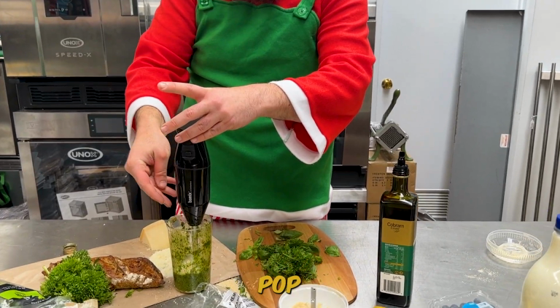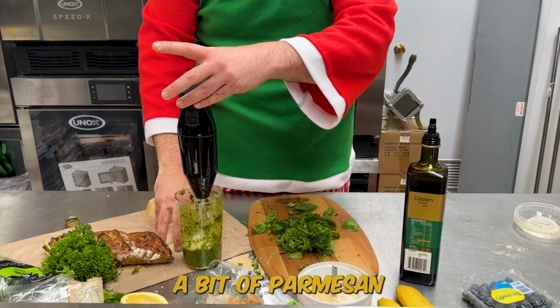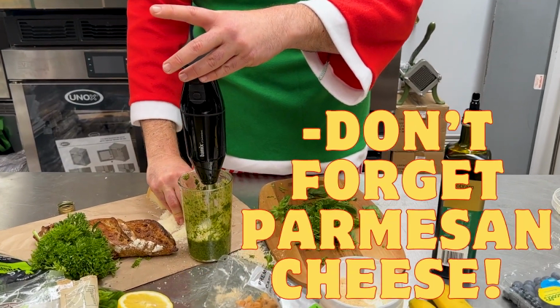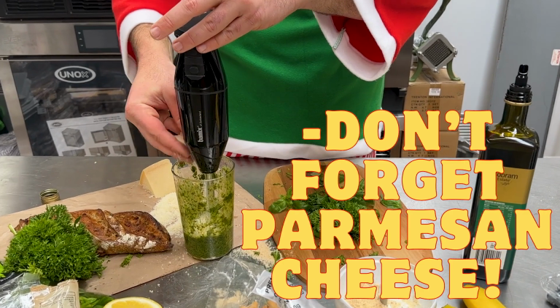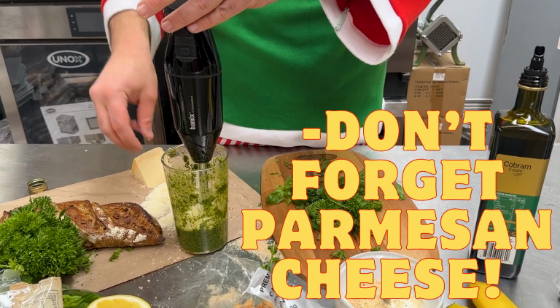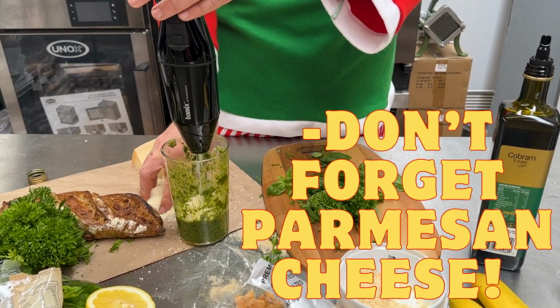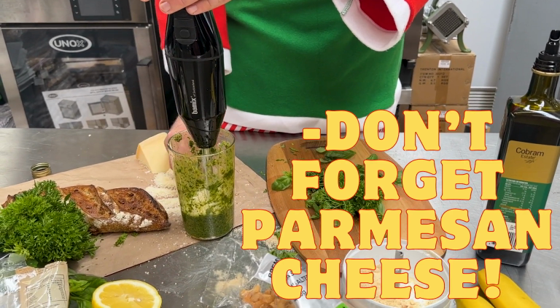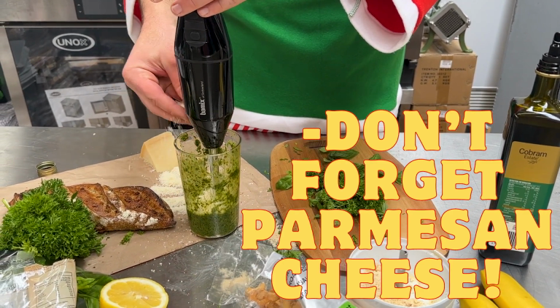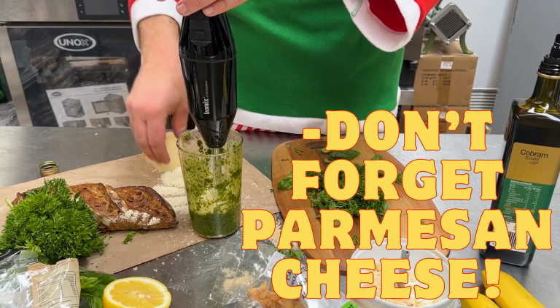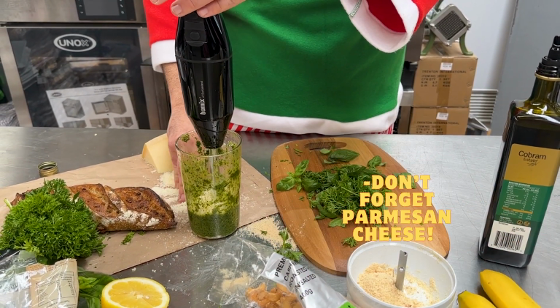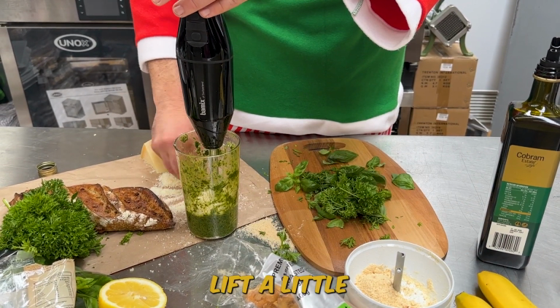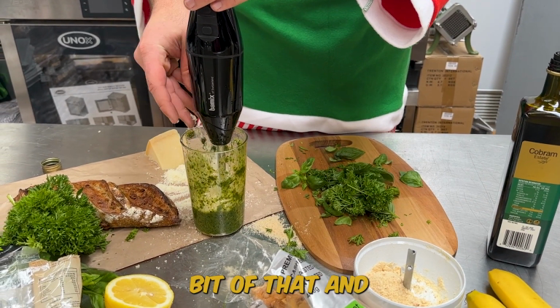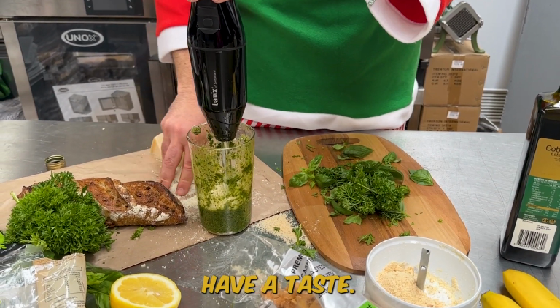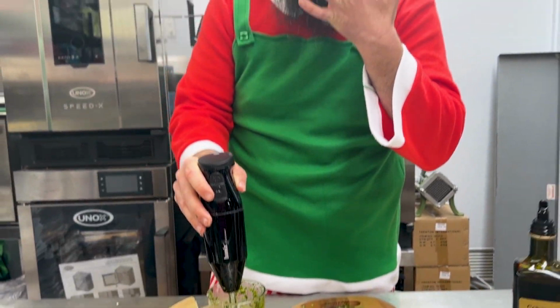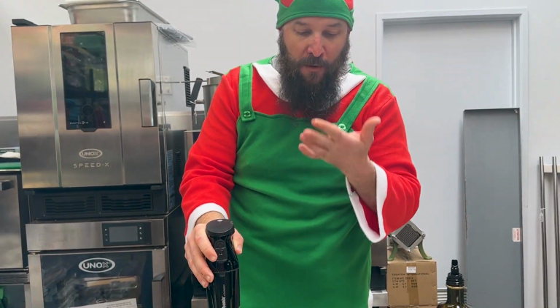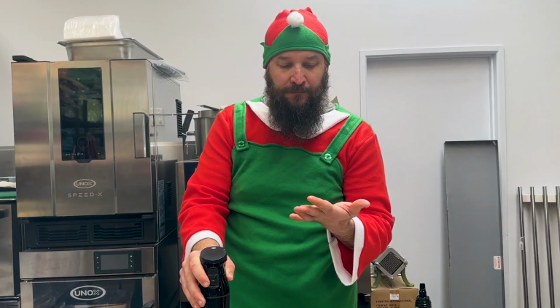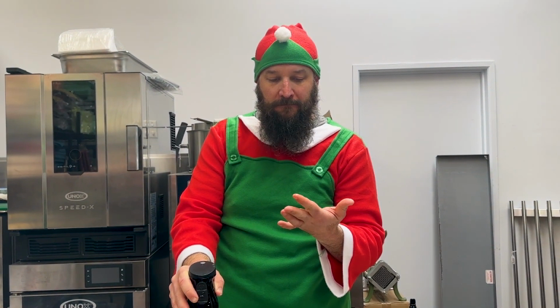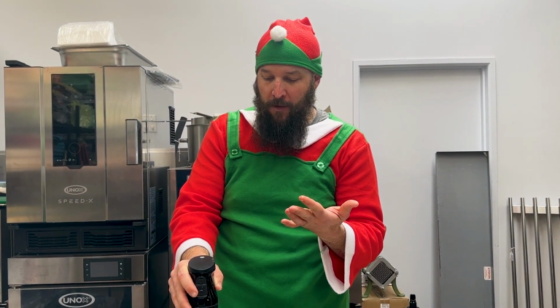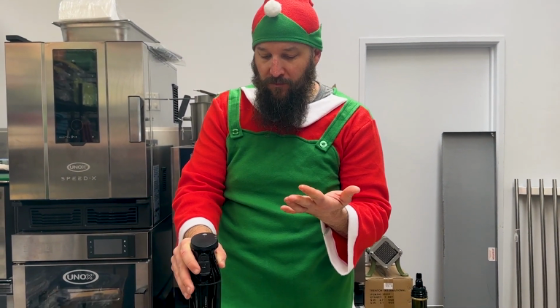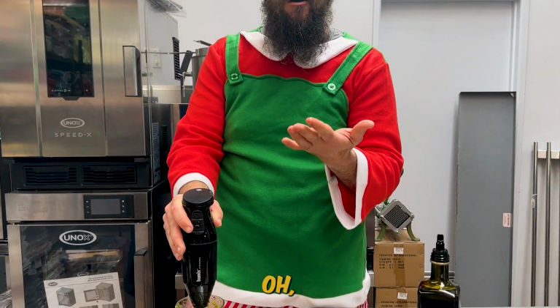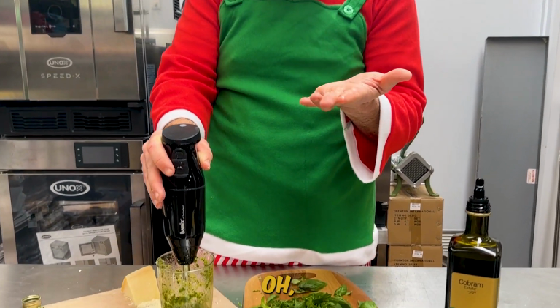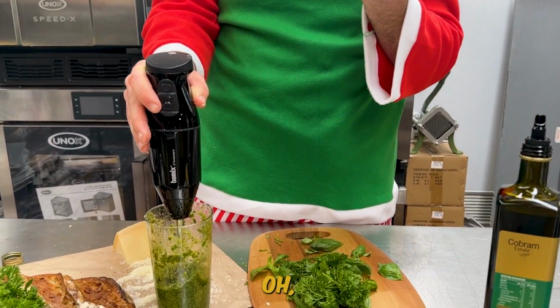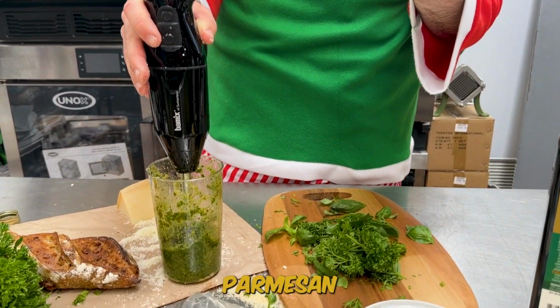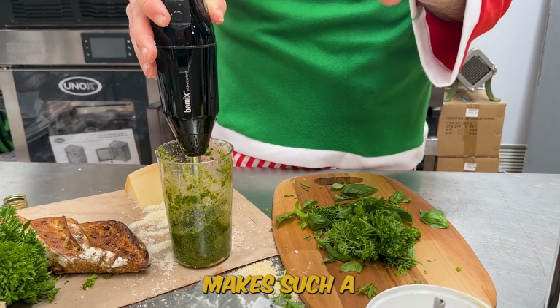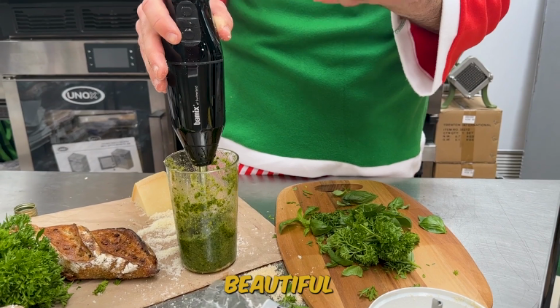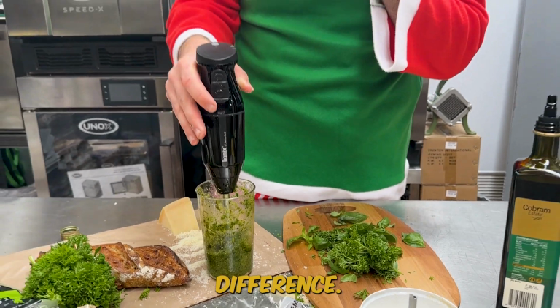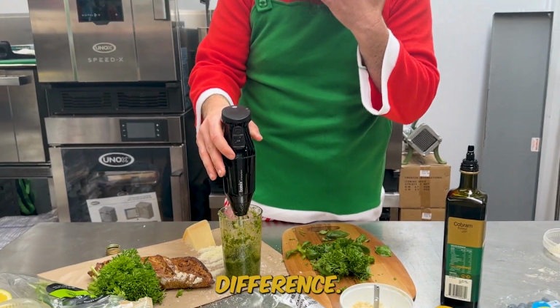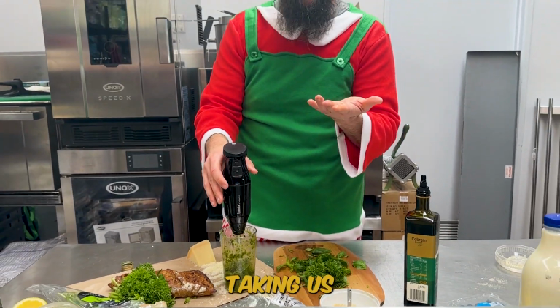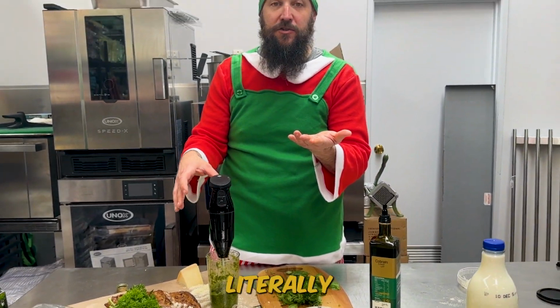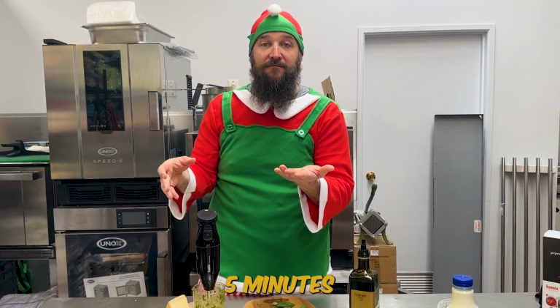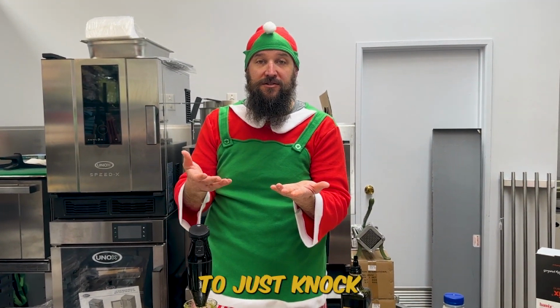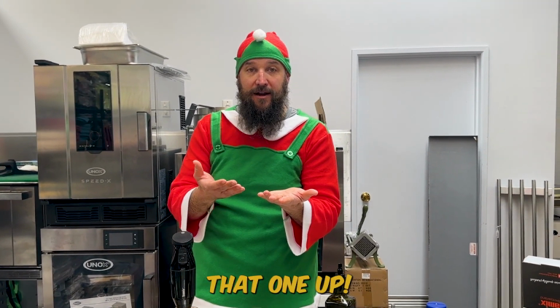Shall I pop a bit of parmesan in there now? I'm going to lift a little bit of that and have a taste. Oh, that parmesan makes such a beautiful difference. But that's taken us literally five minutes to just knock that one out.